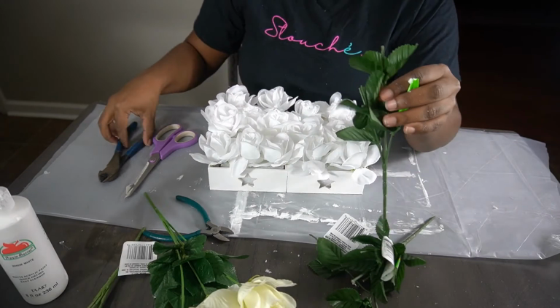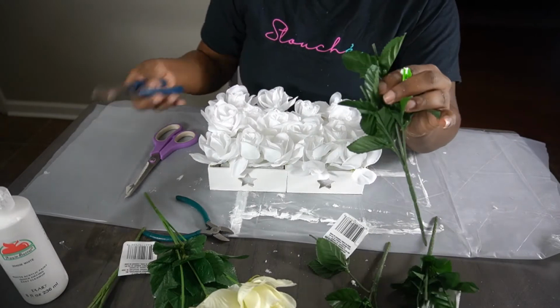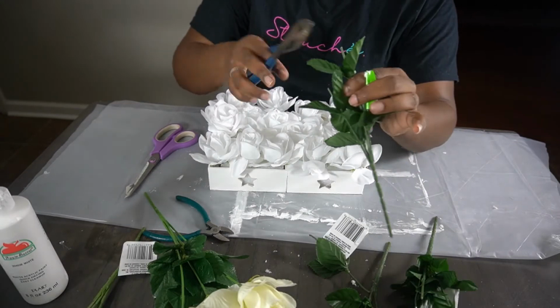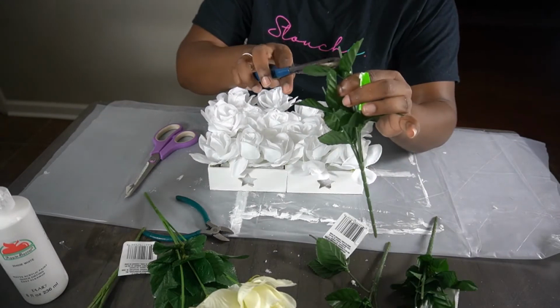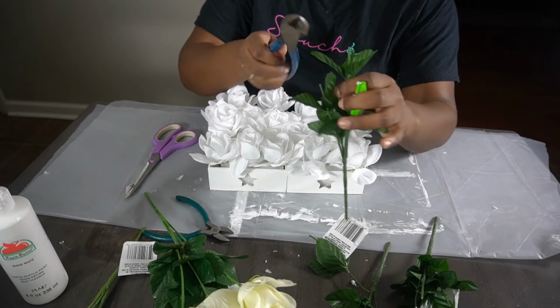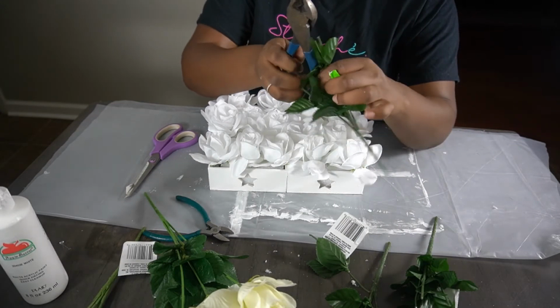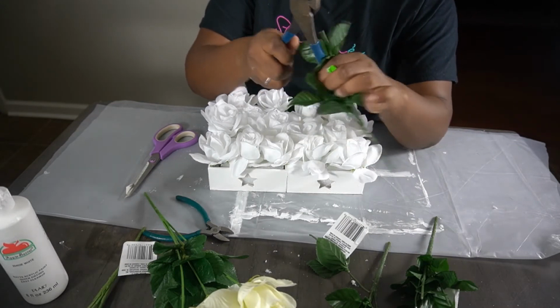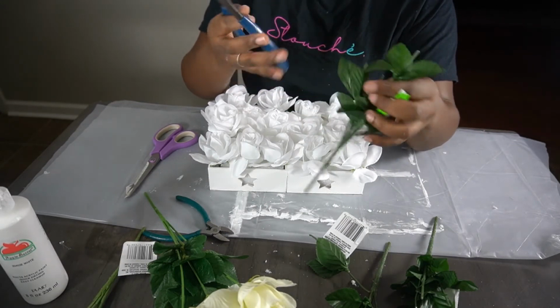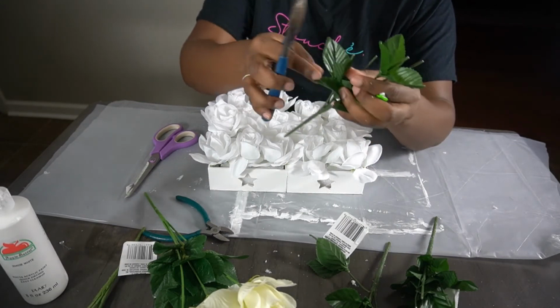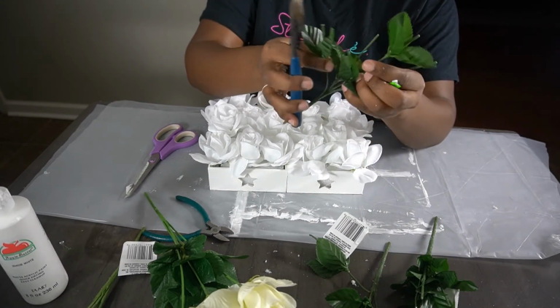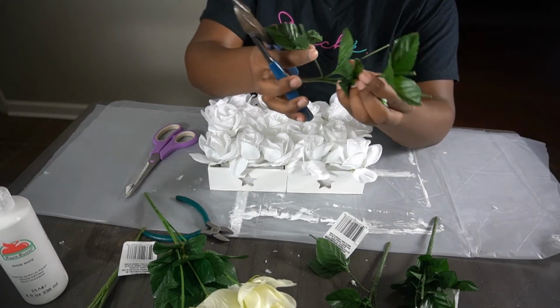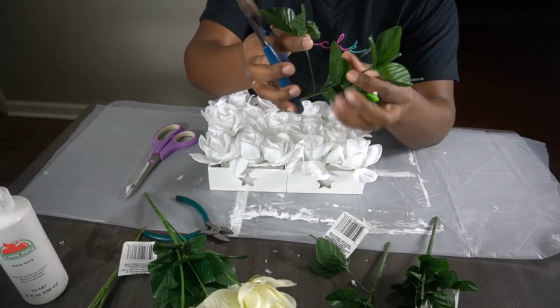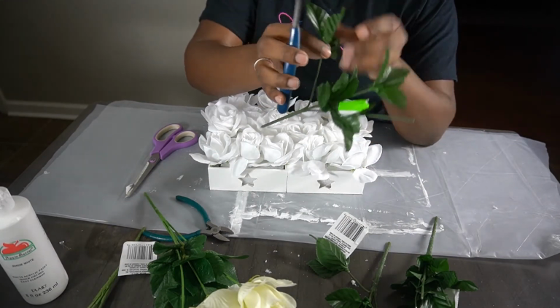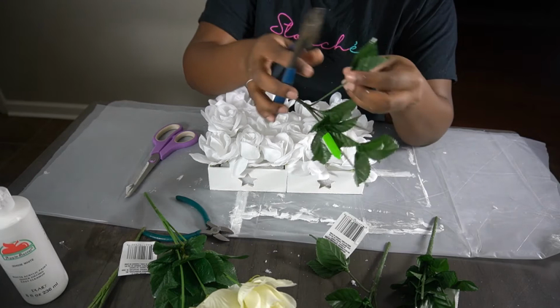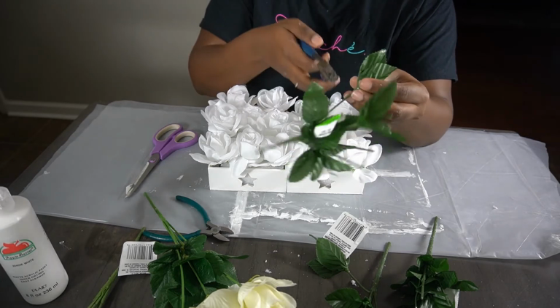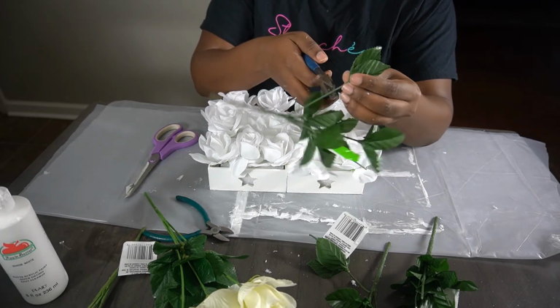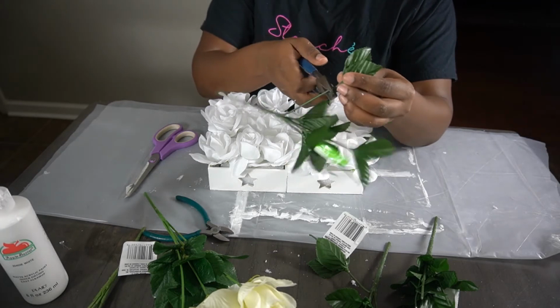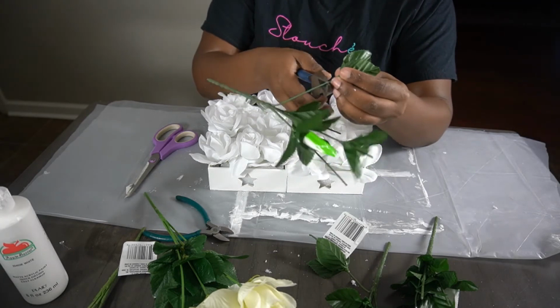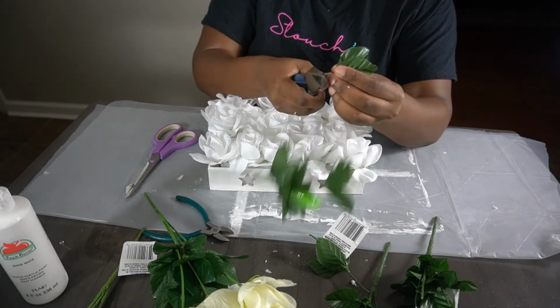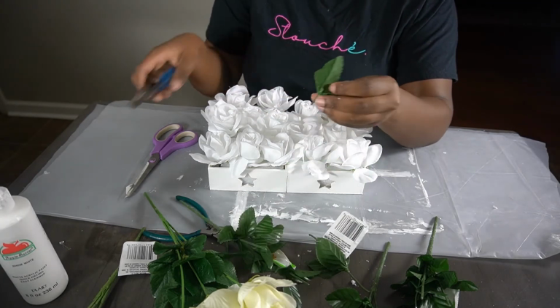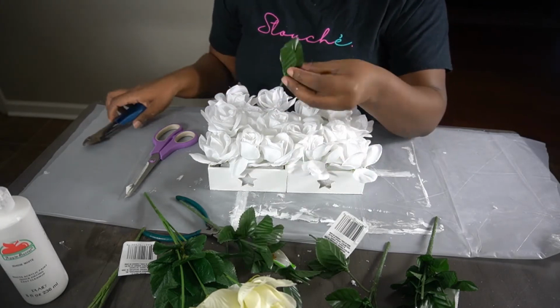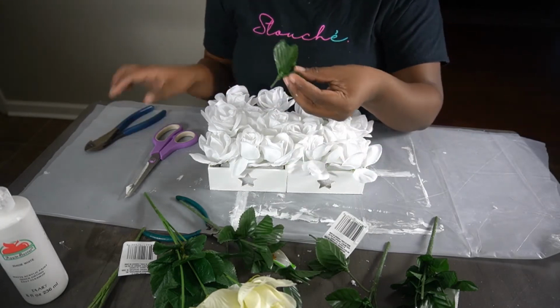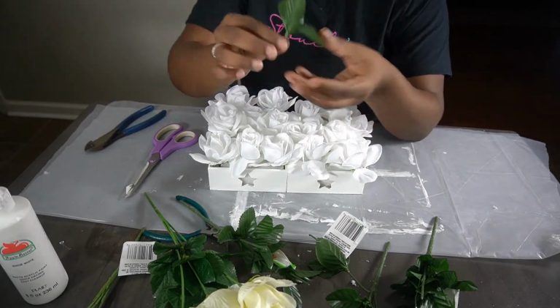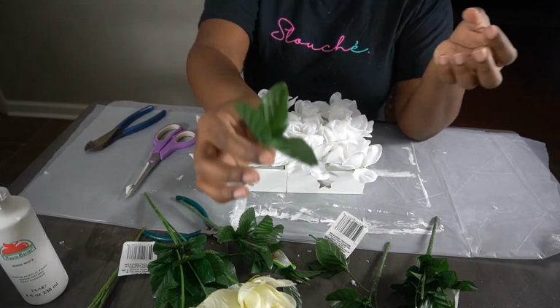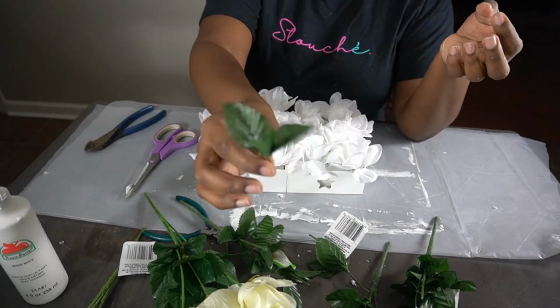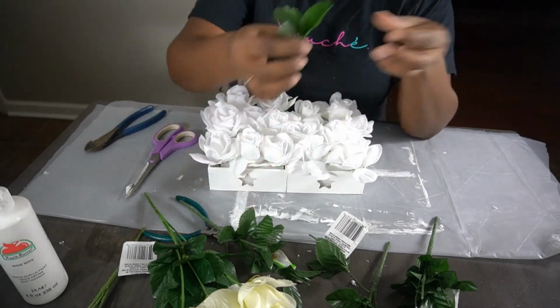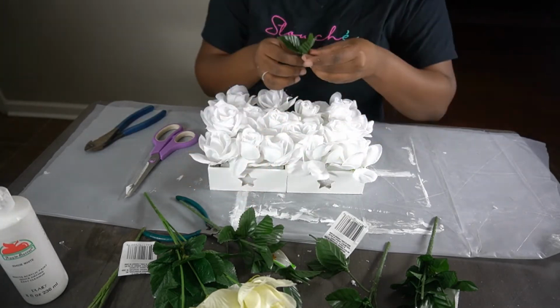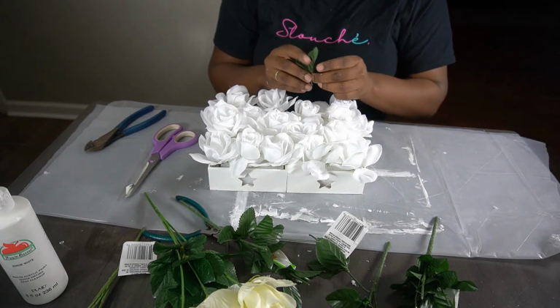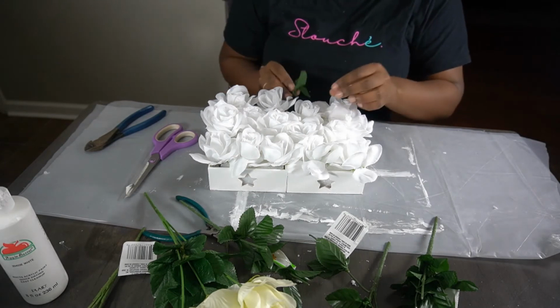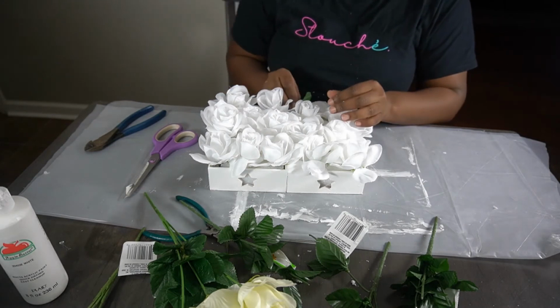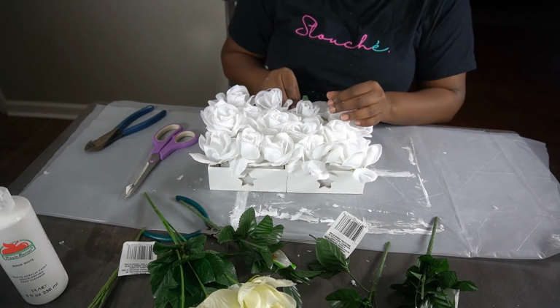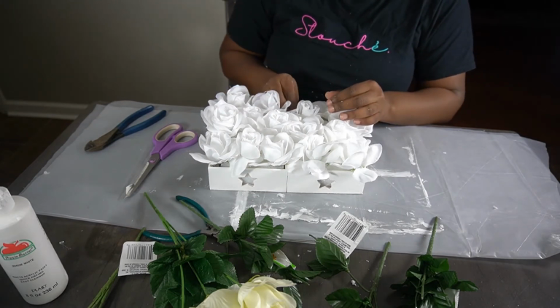Now to fill in a little bit of the negative spaces, I'm going to take the leaves from the flower stem, cut them just like I did the flowers, and stick them in where I feel they're needed.